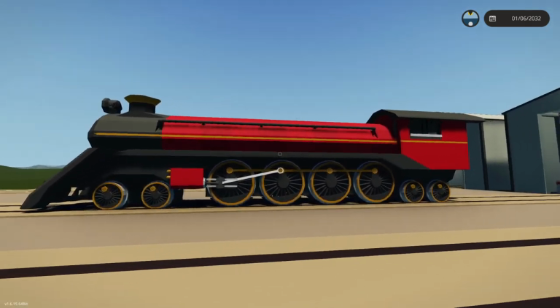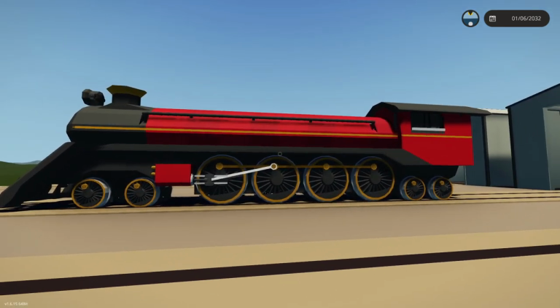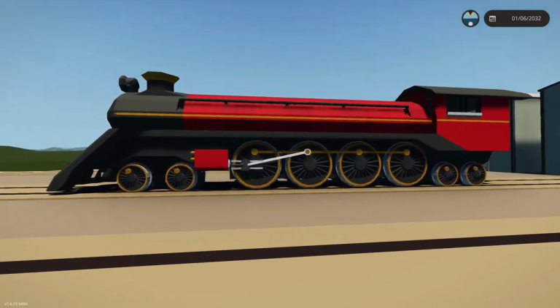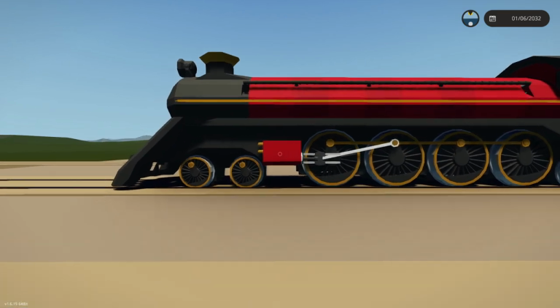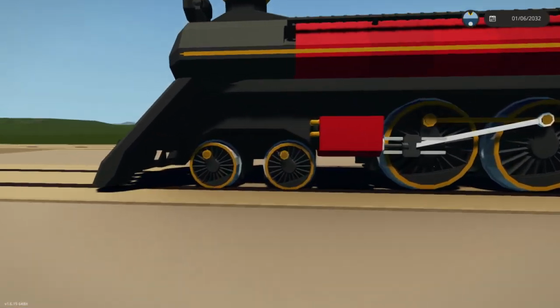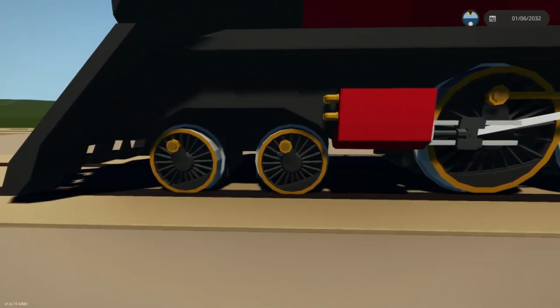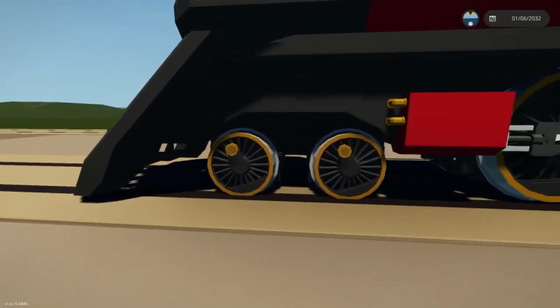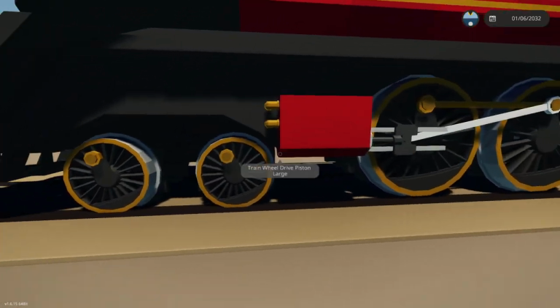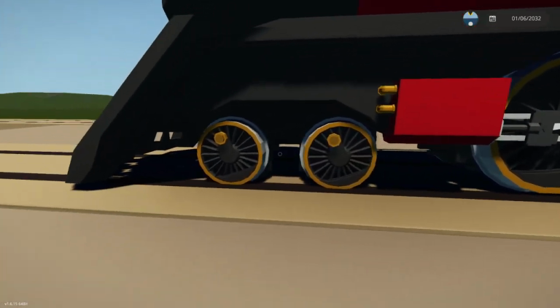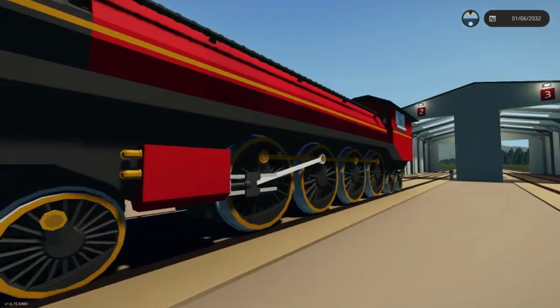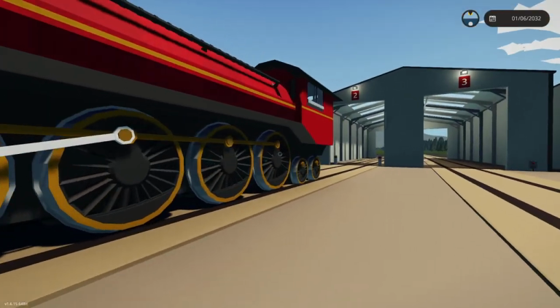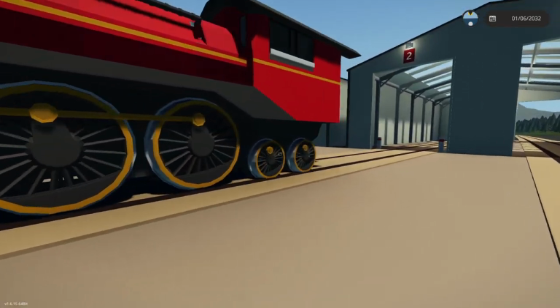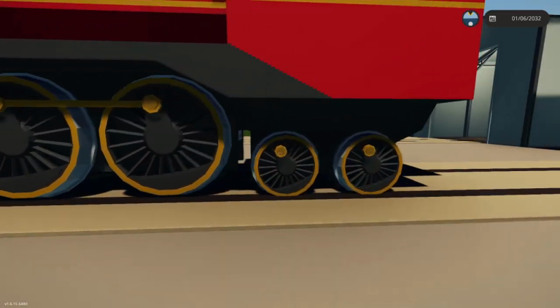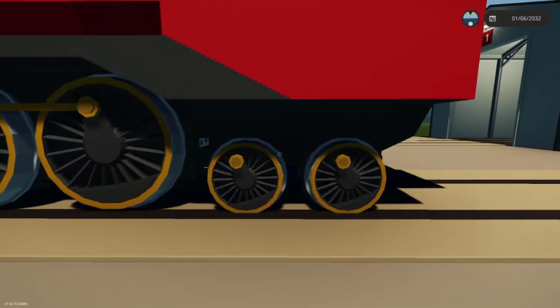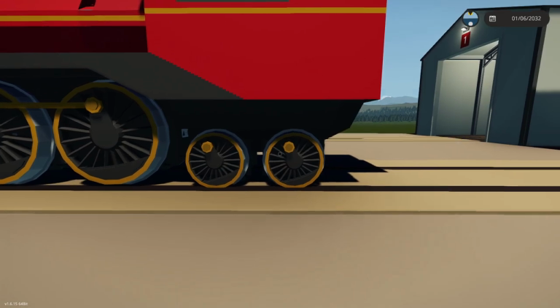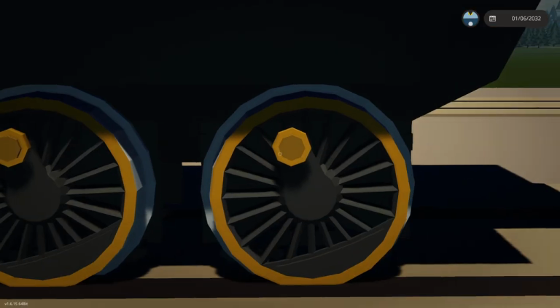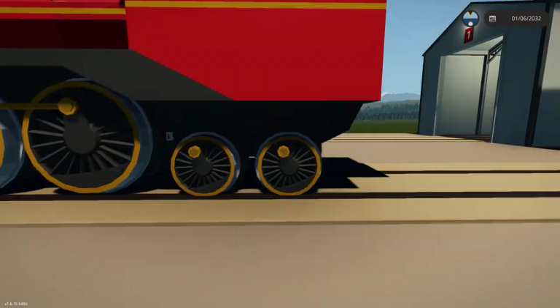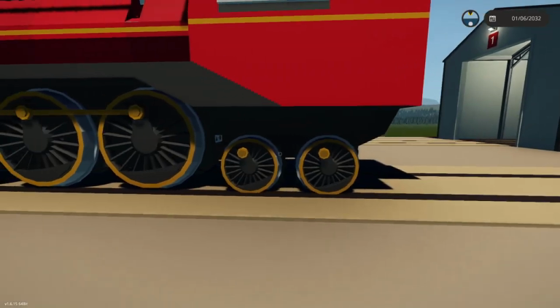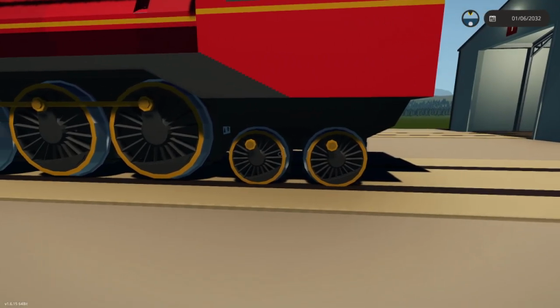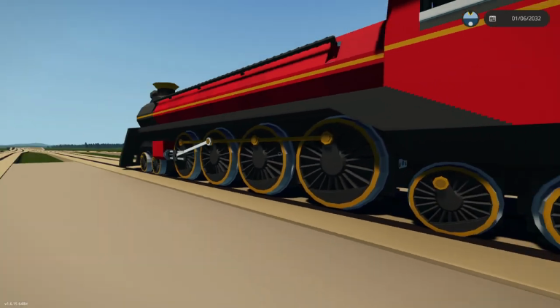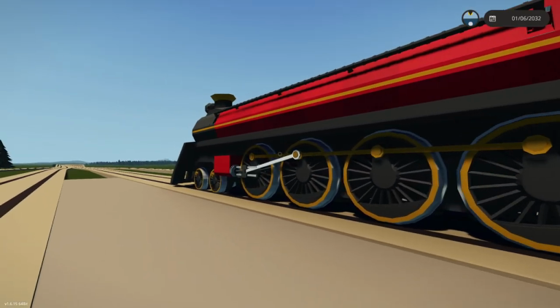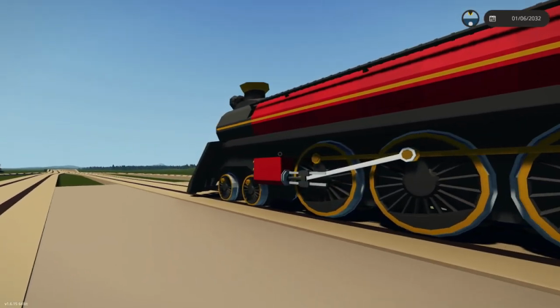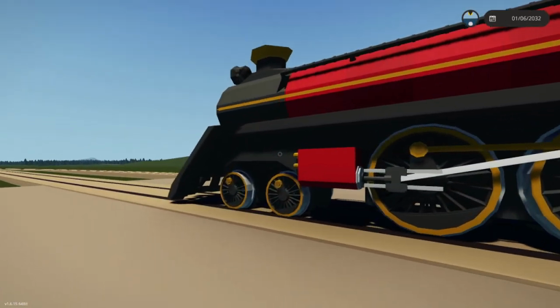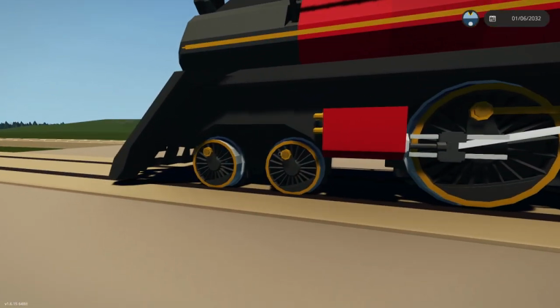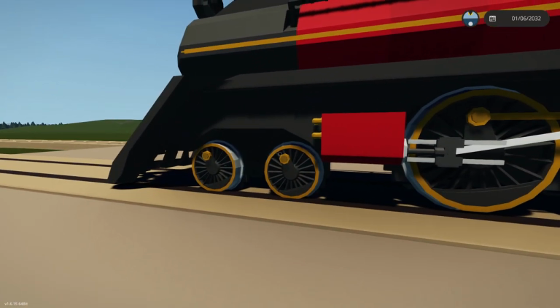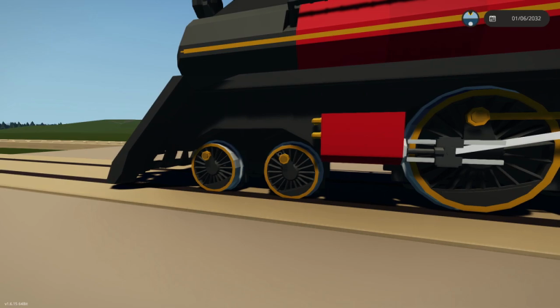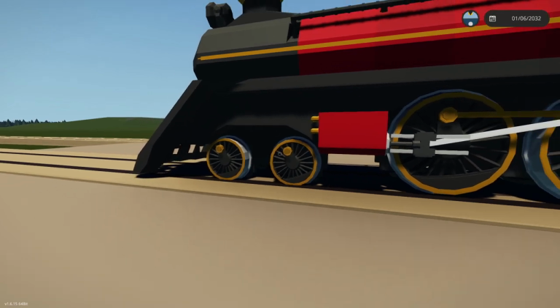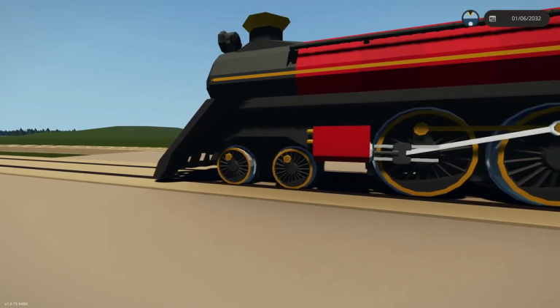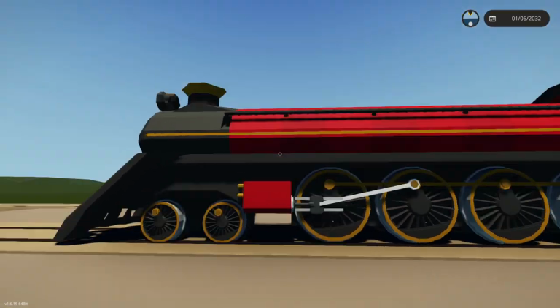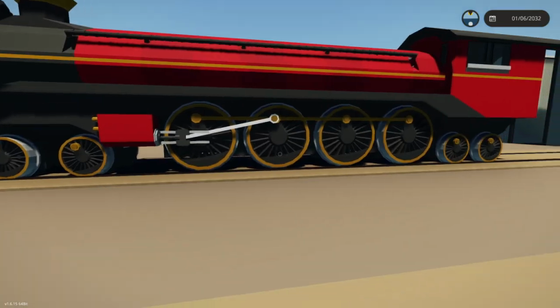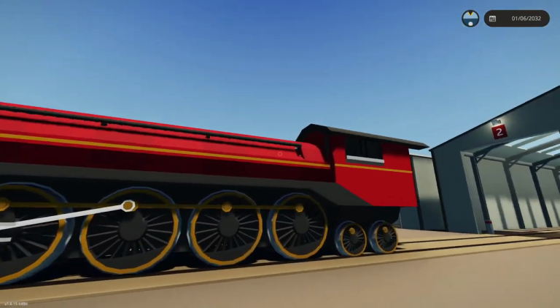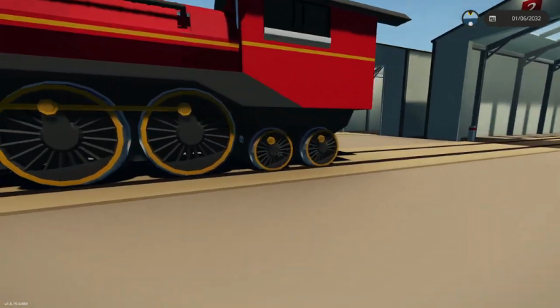What we're going to do today is actually change these wheels on the front to different ones. We're also going to do the same on the back. I might actually get rid of one of them at the back as well, and just have it be a four-eight-two.